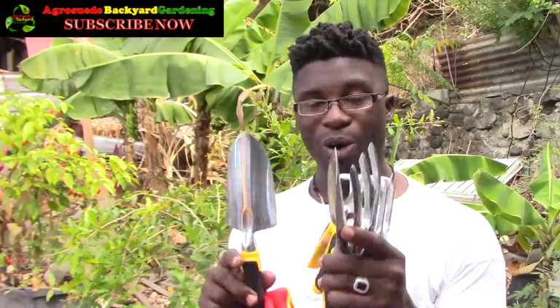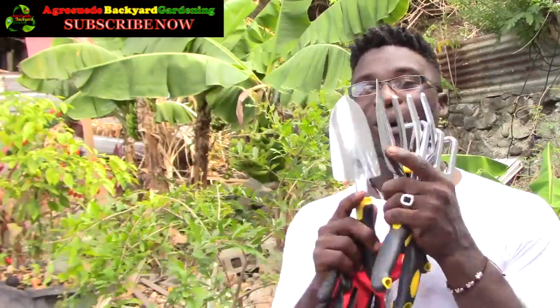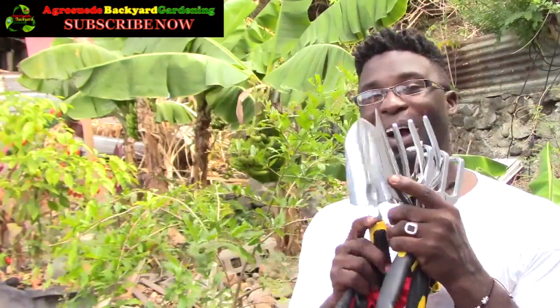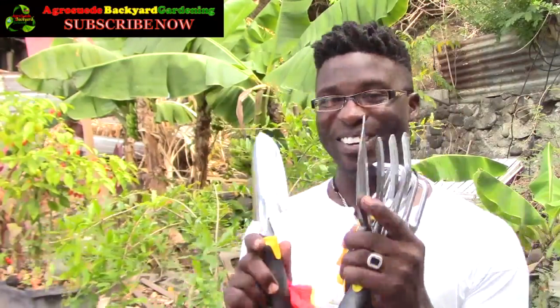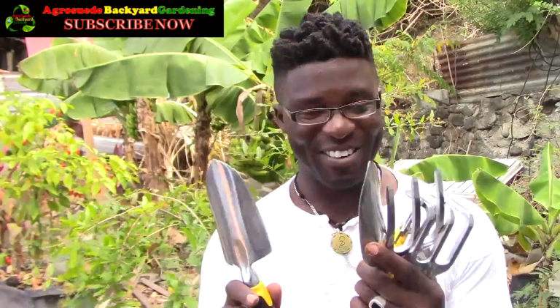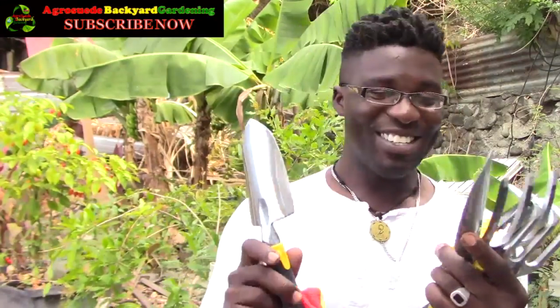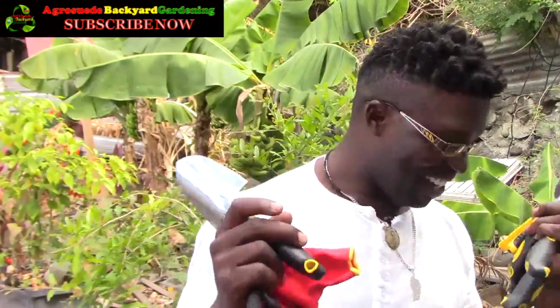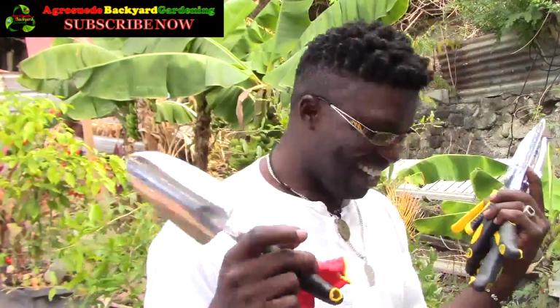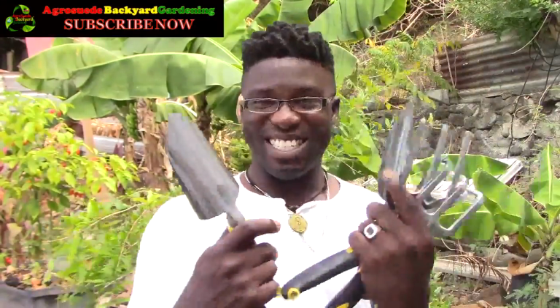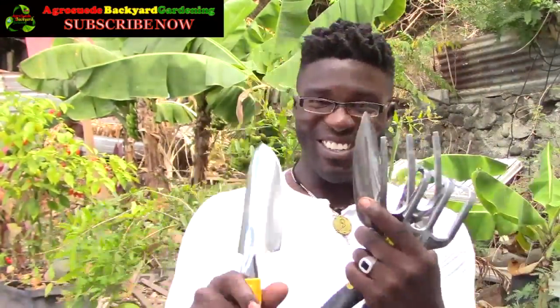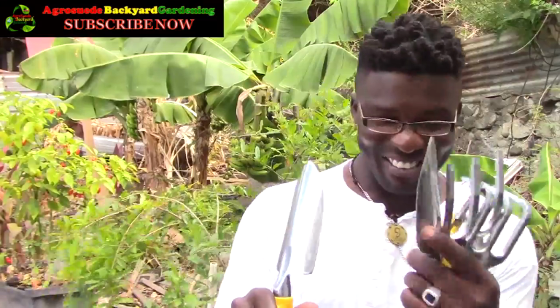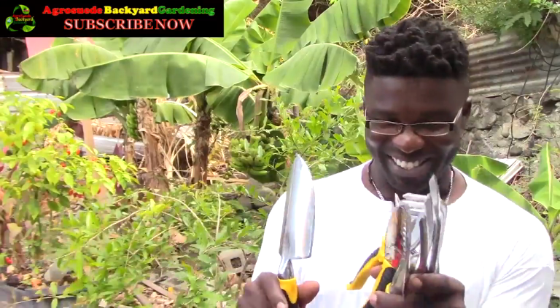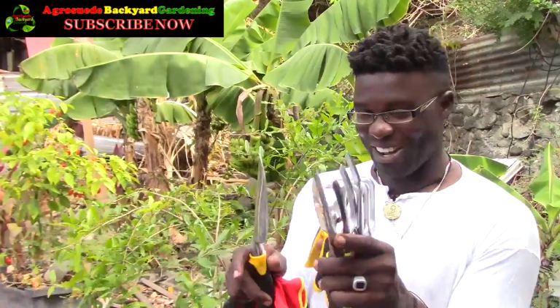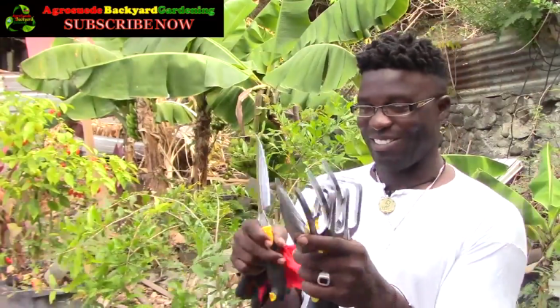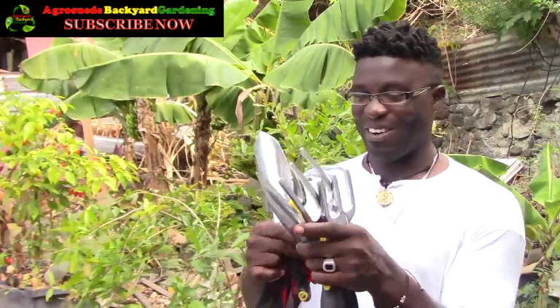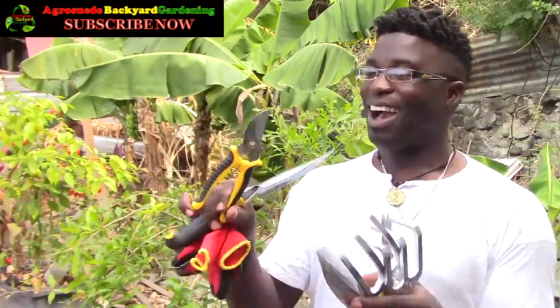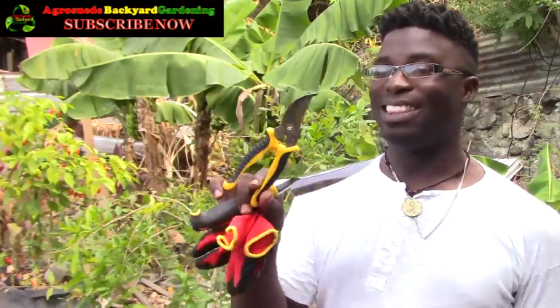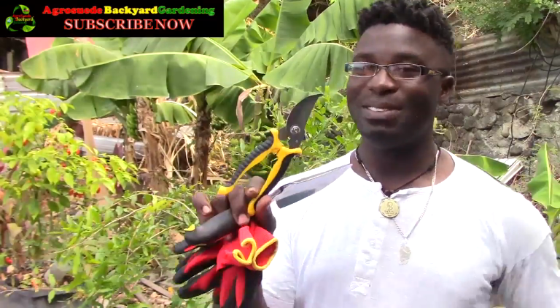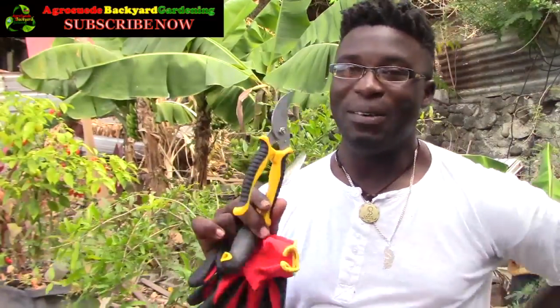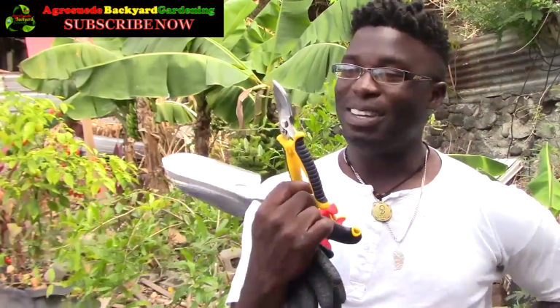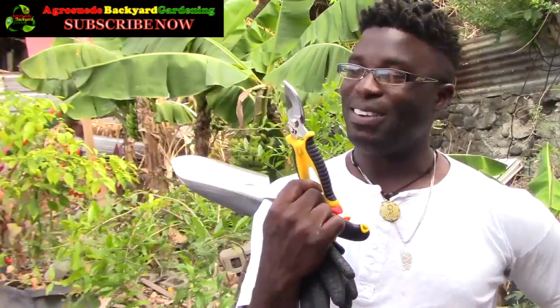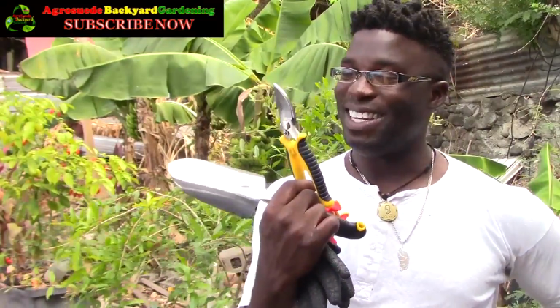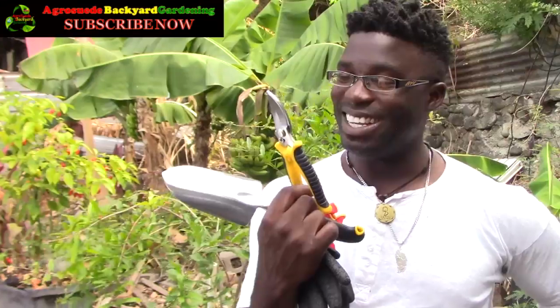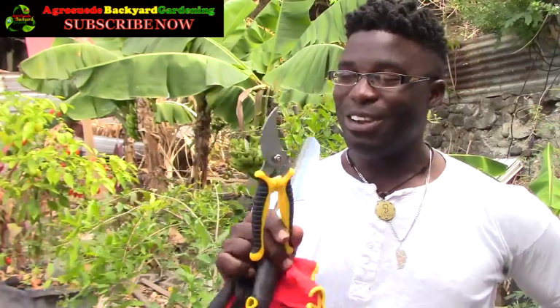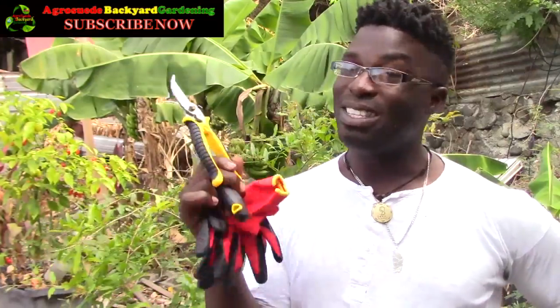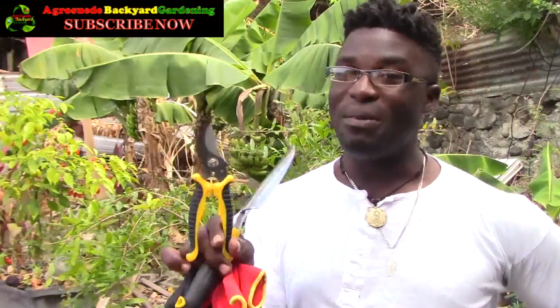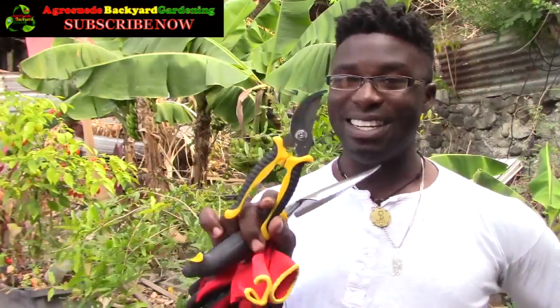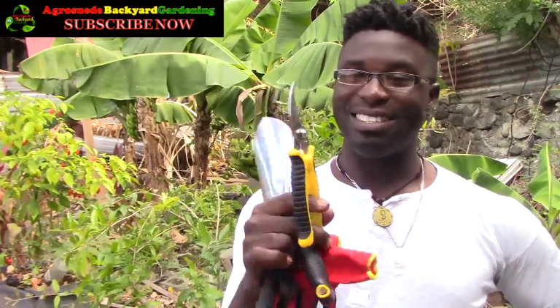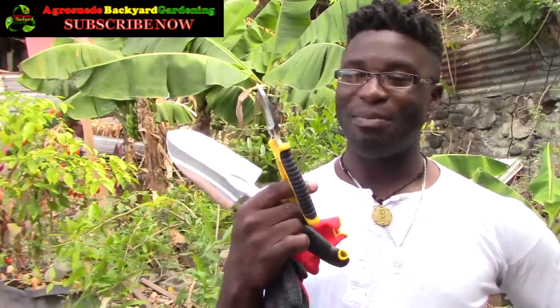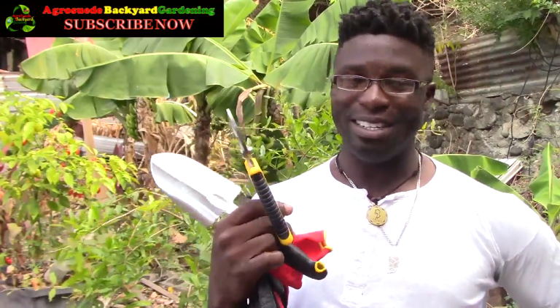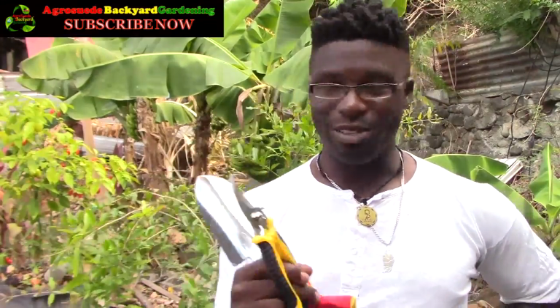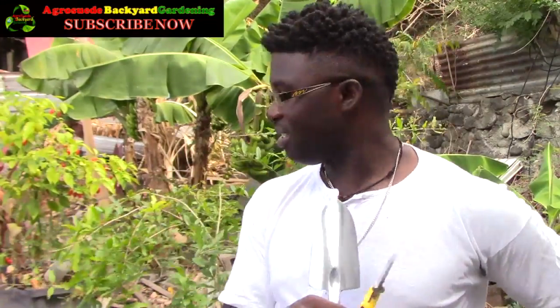I'm so grateful. We're going to obviously use some of those right now in this video. This is what I really, really needed — not wanted, I really needed this — because I've been using scissors. Where are the scissors?